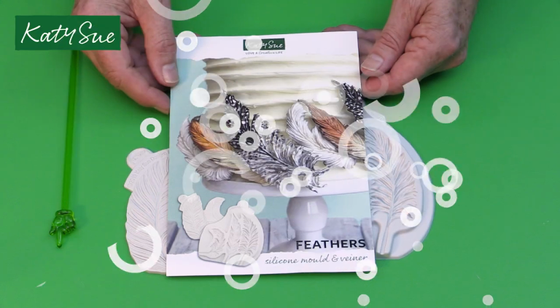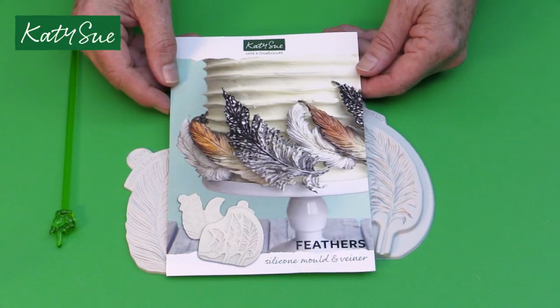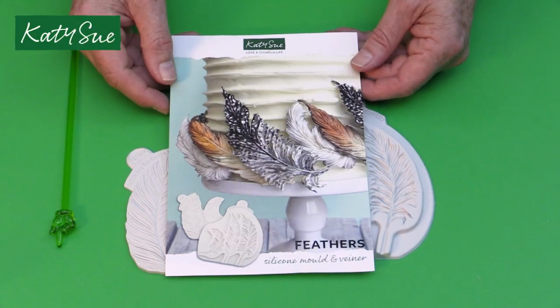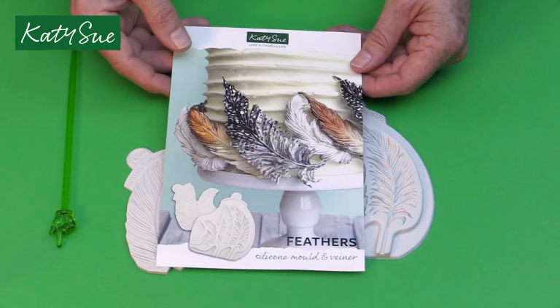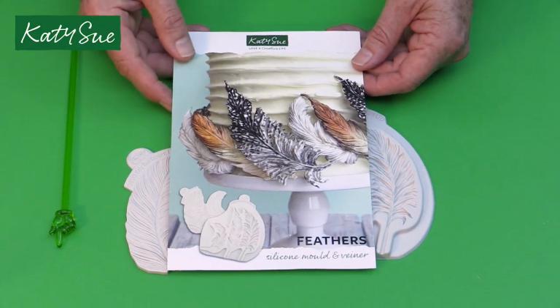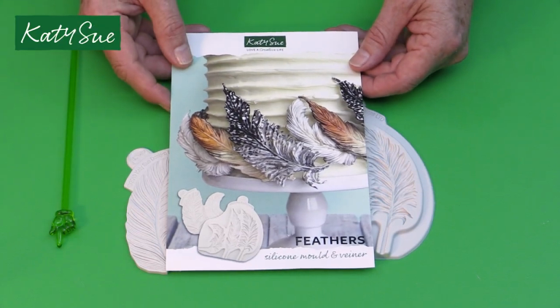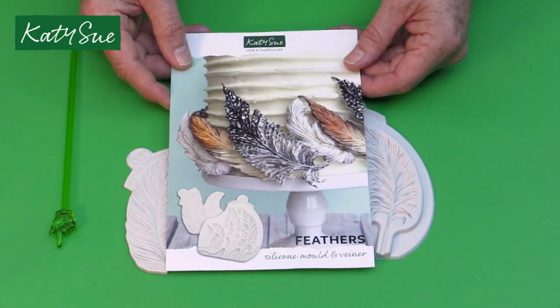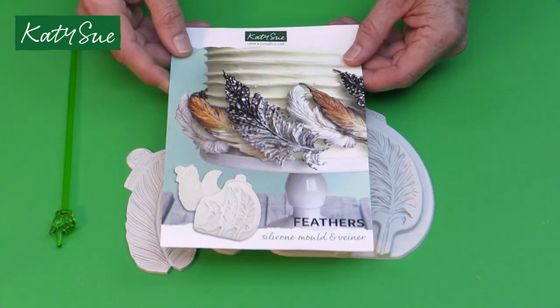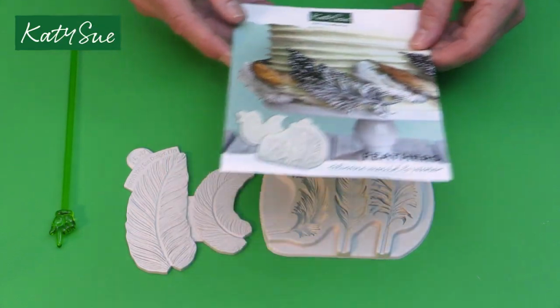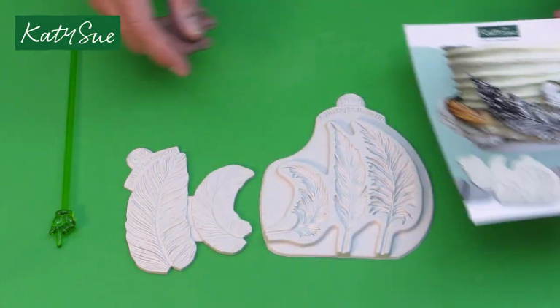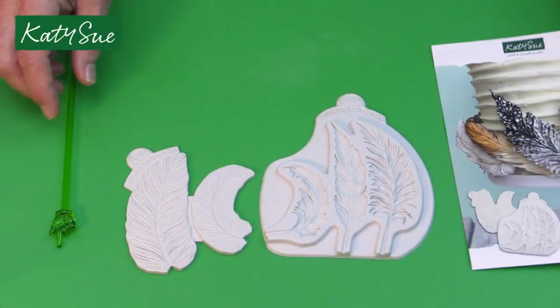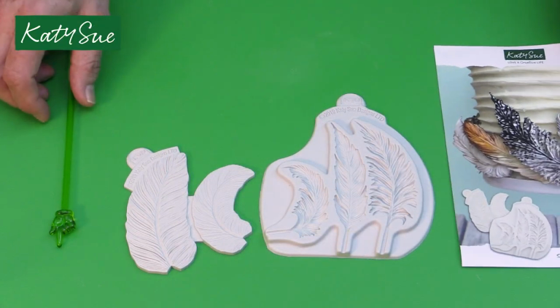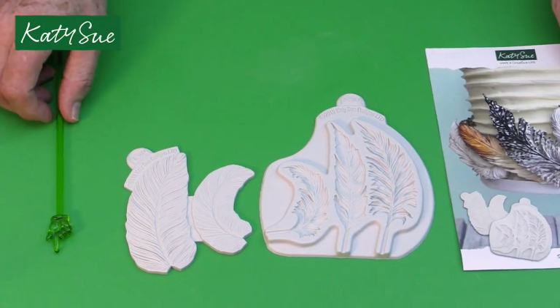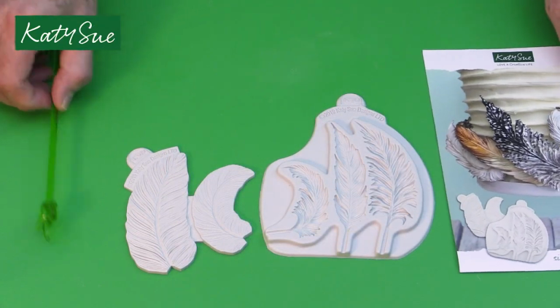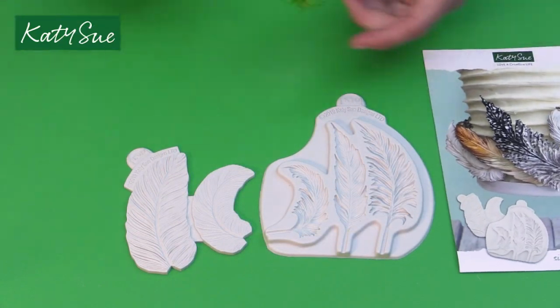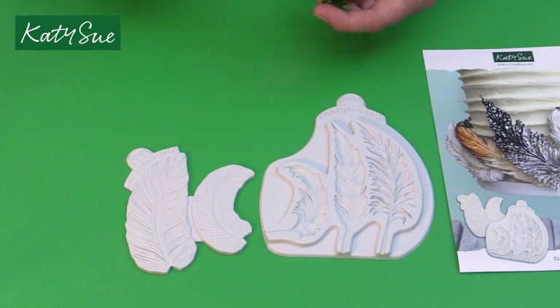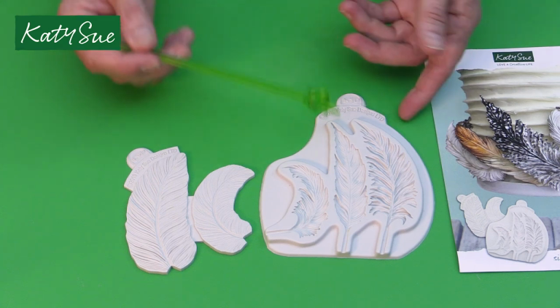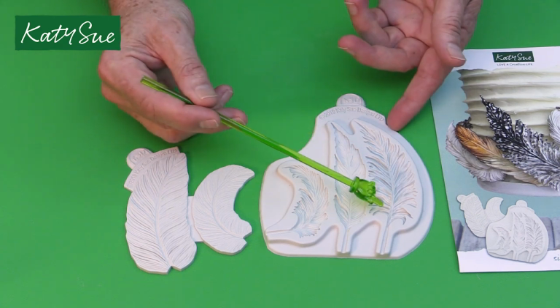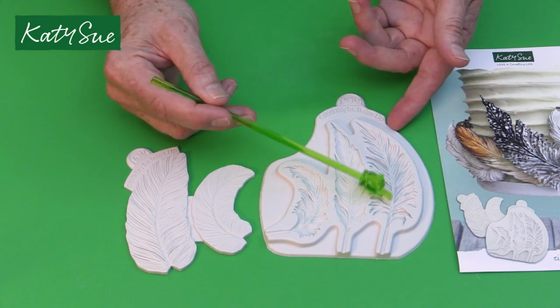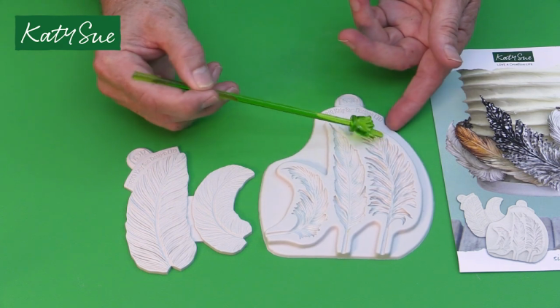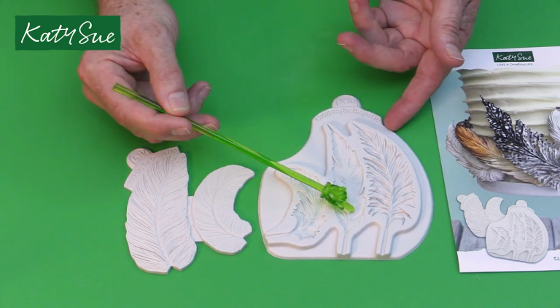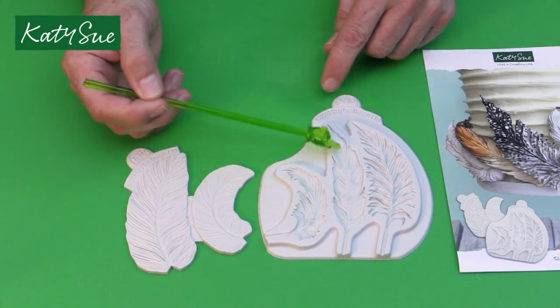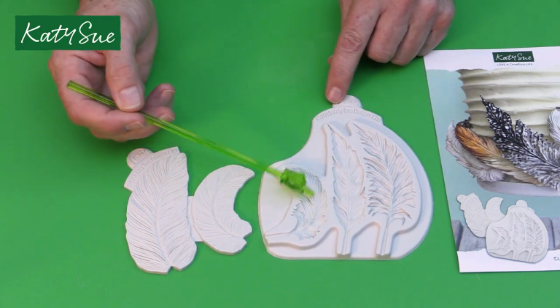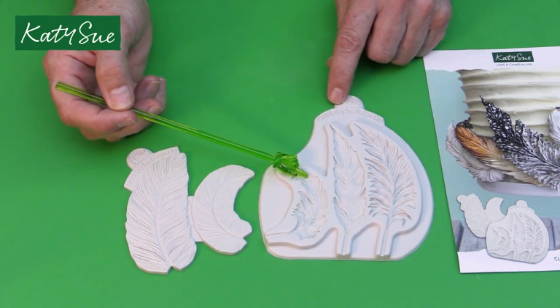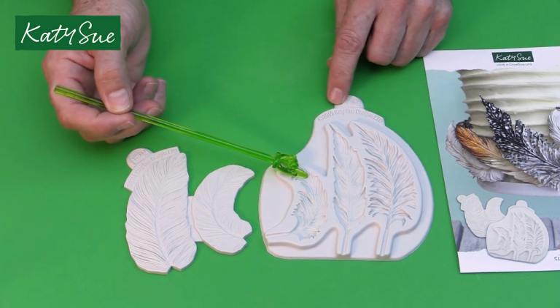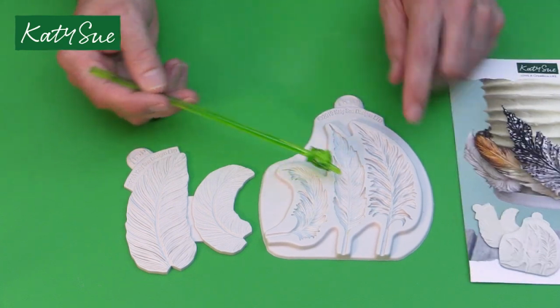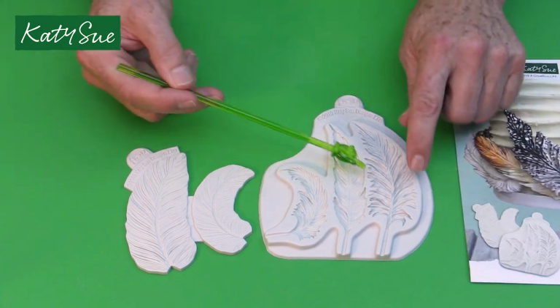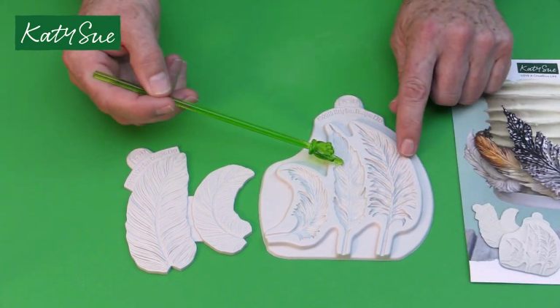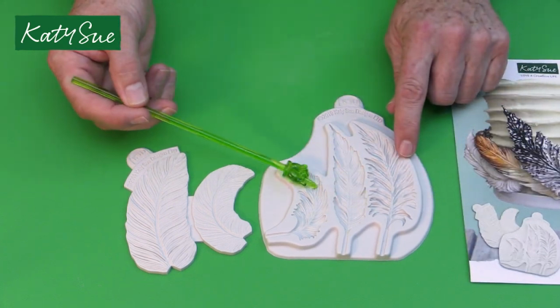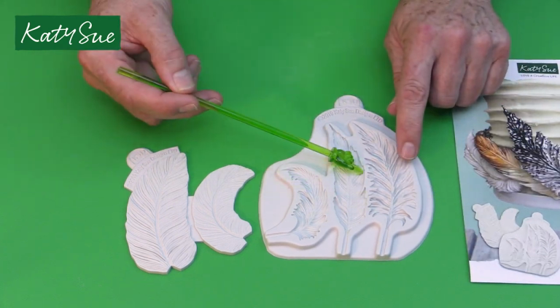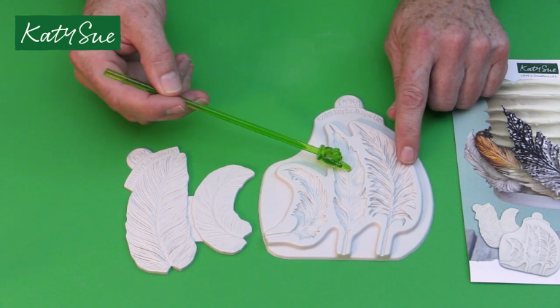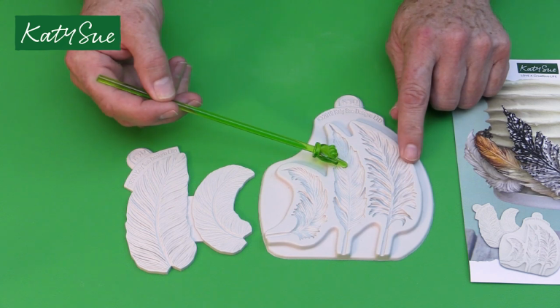This is the Katy Sioux Designs feather mold. This mold has three main cavities: large, medium, and small, and obviously creates different style feathers.